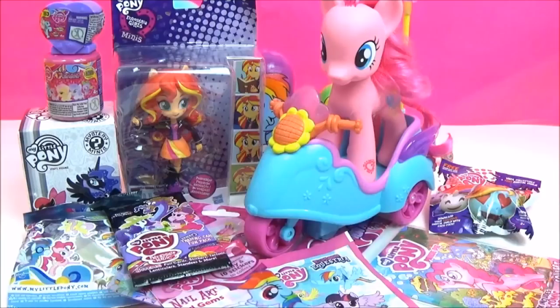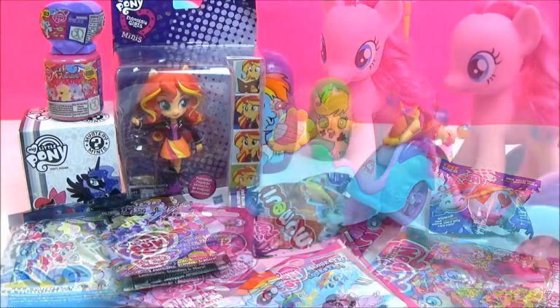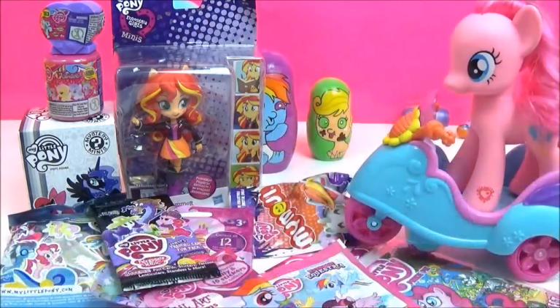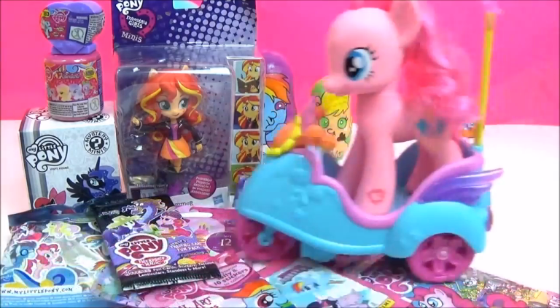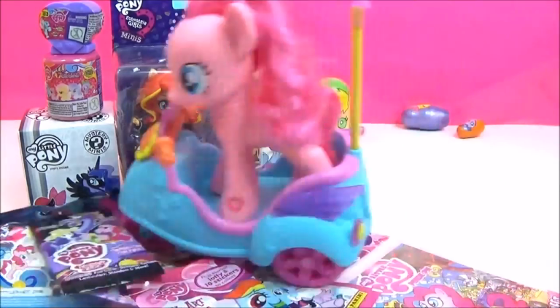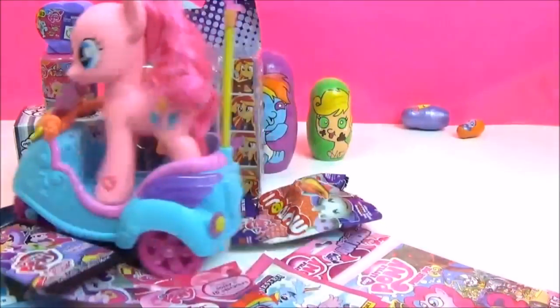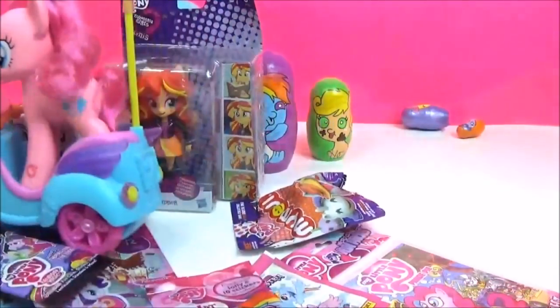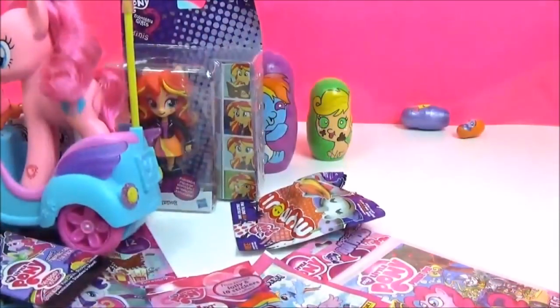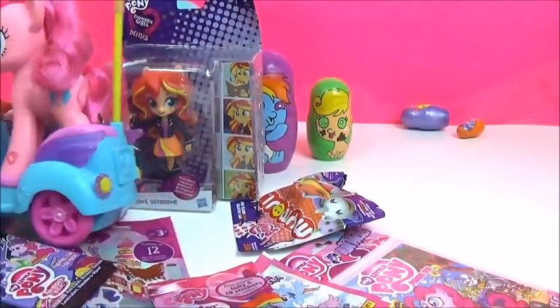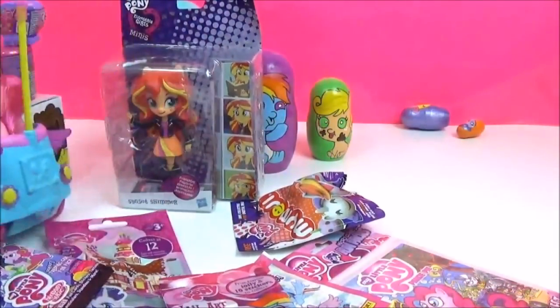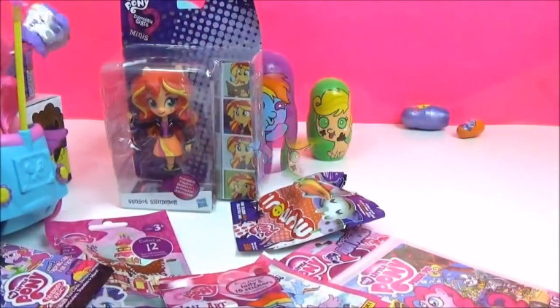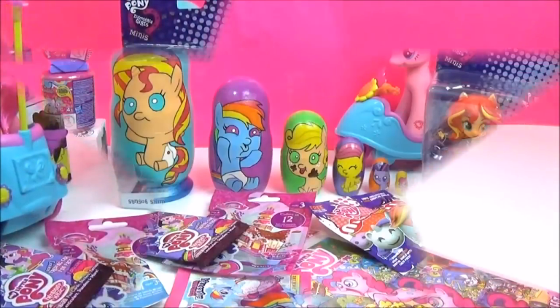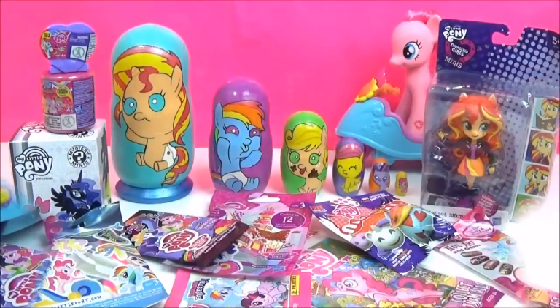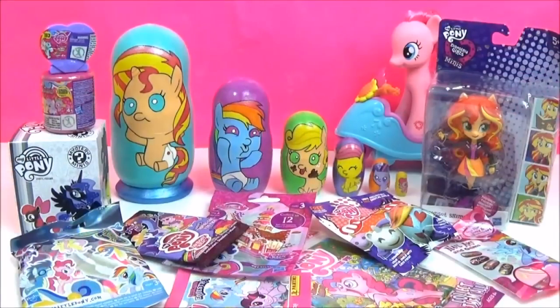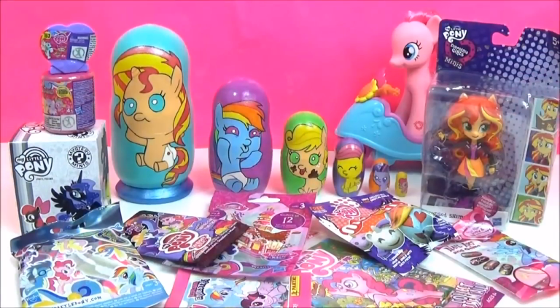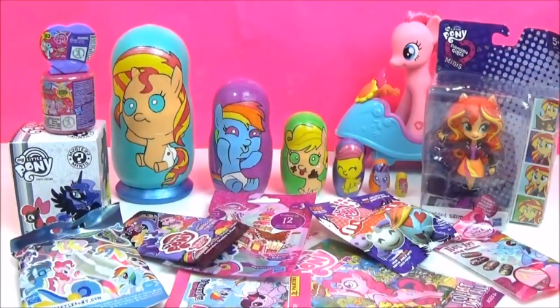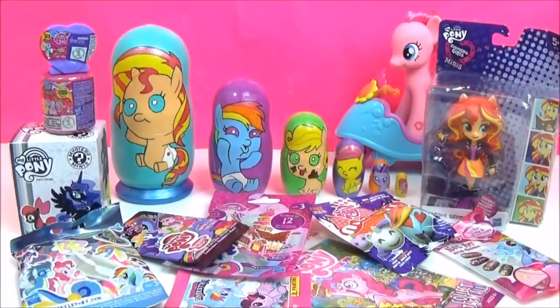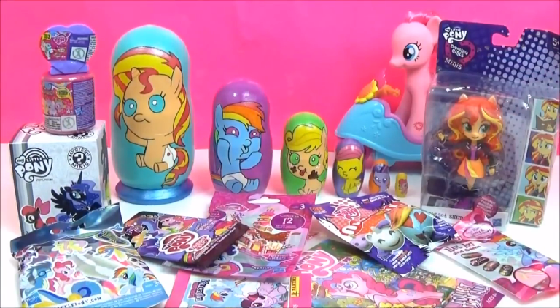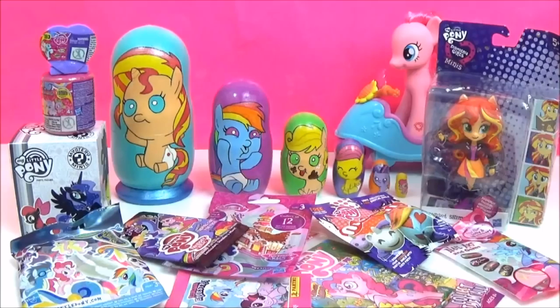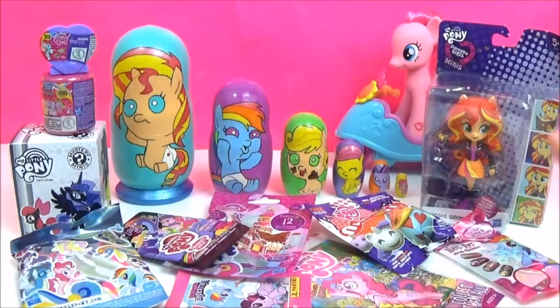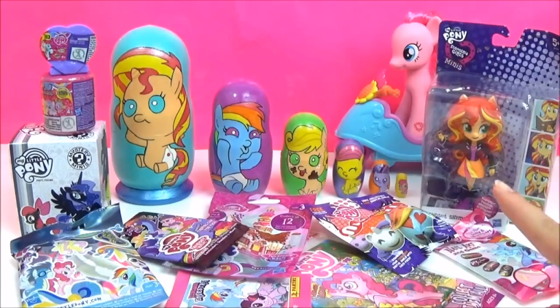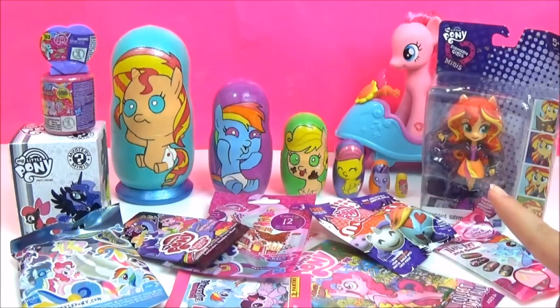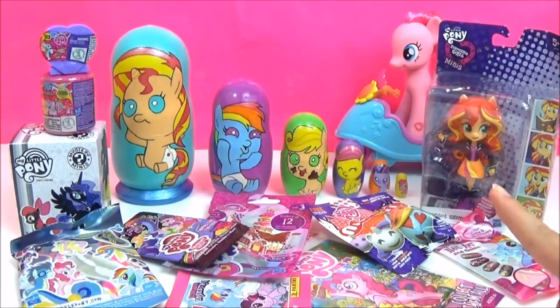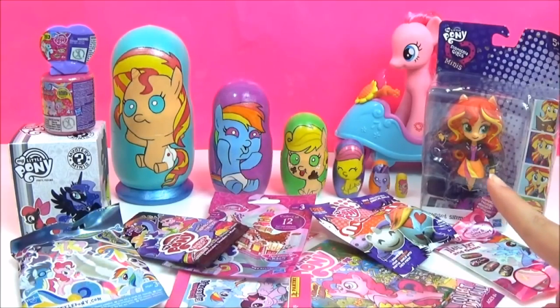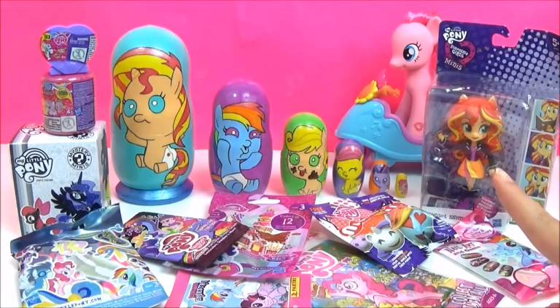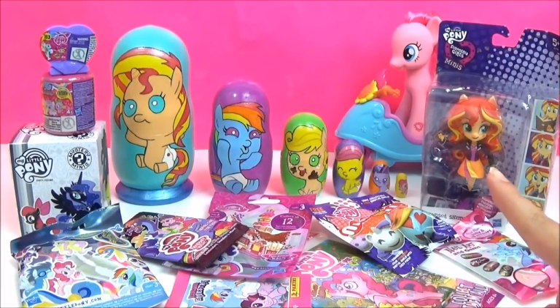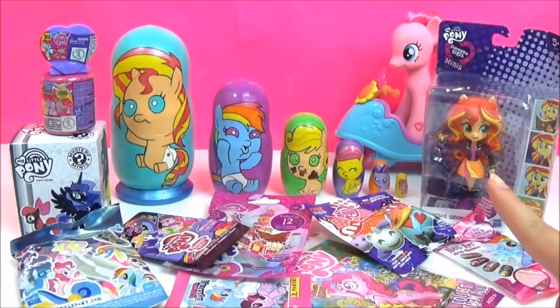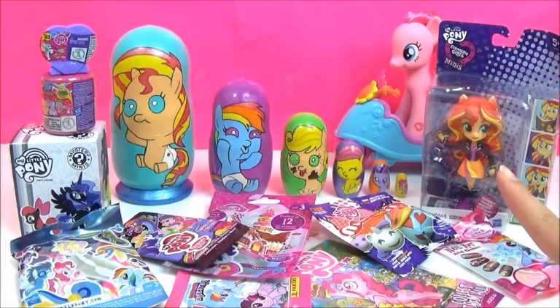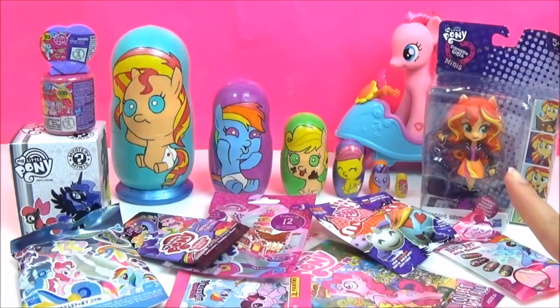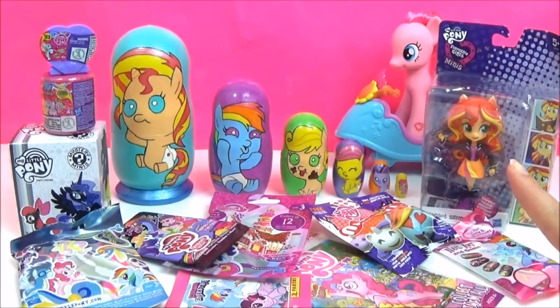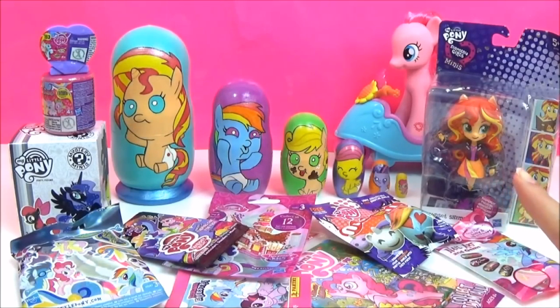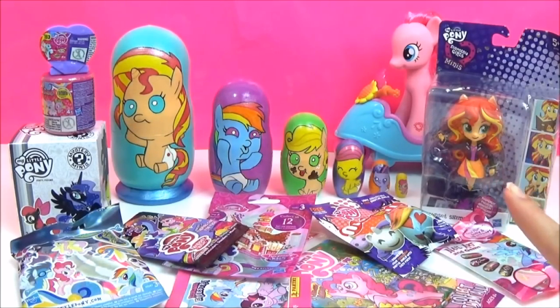See you later! Wow, so many awesome surprises to get through including Sunset Shimmer! So exciting guys!